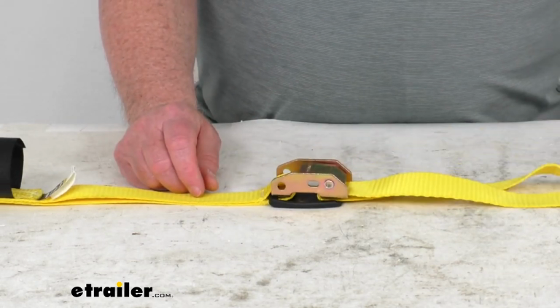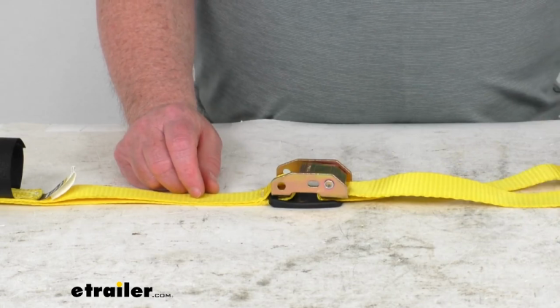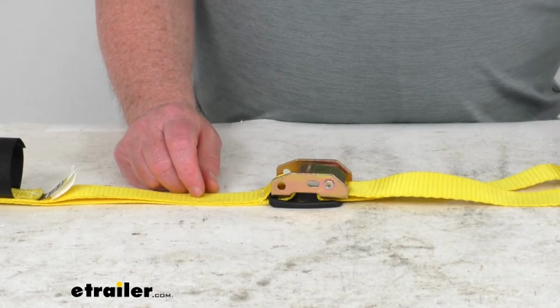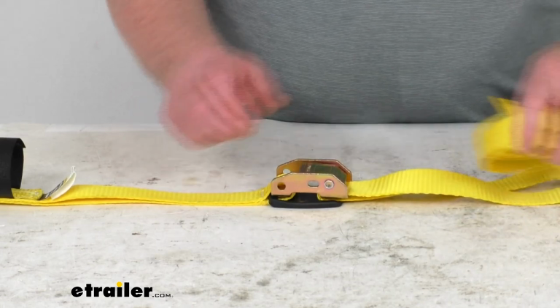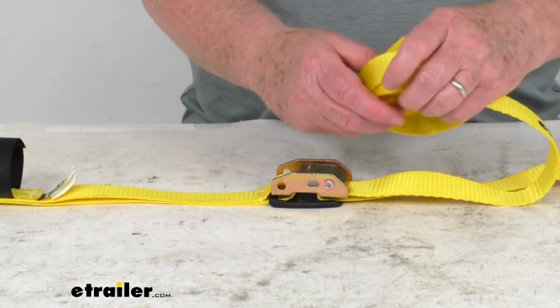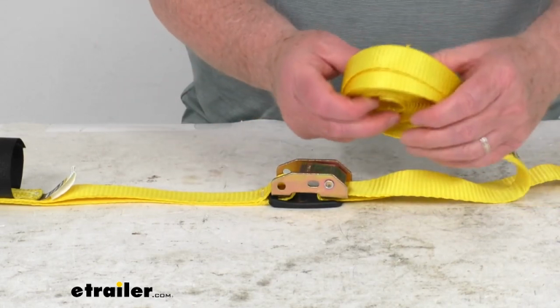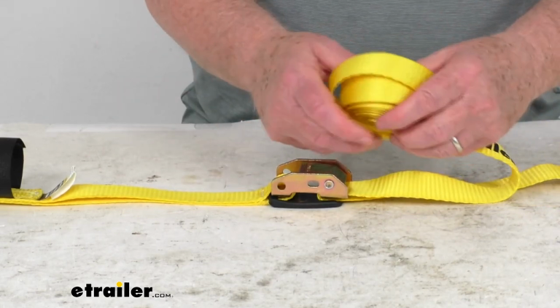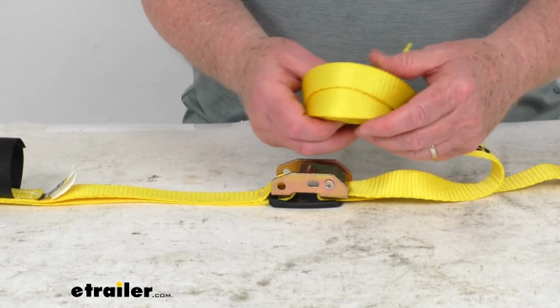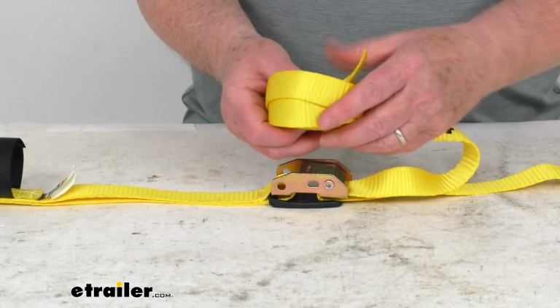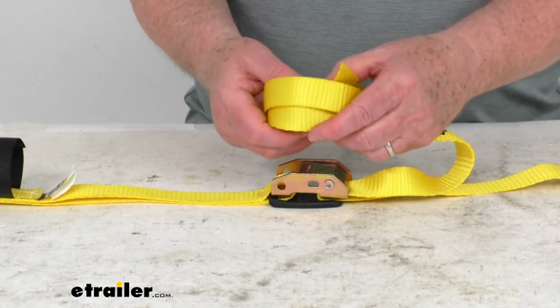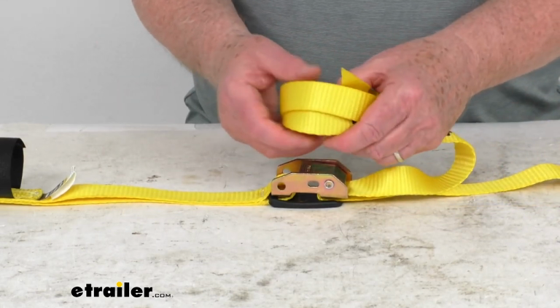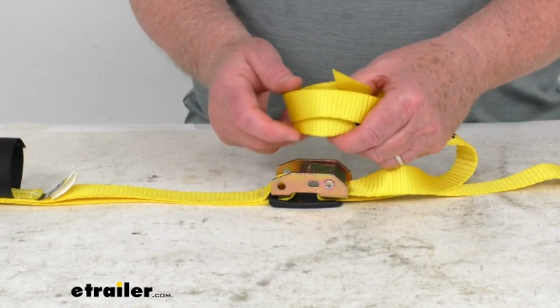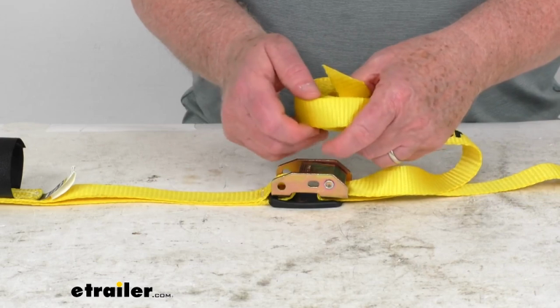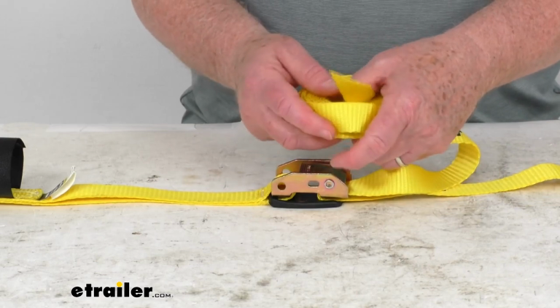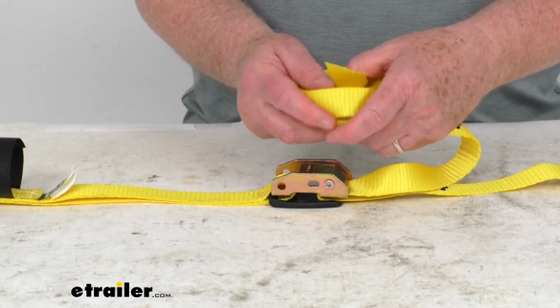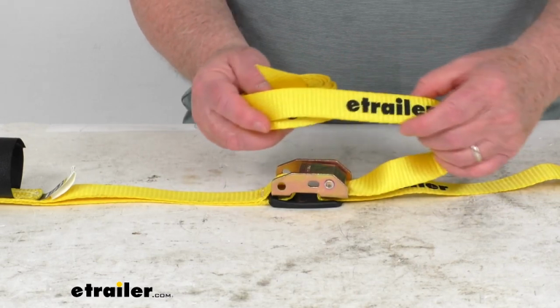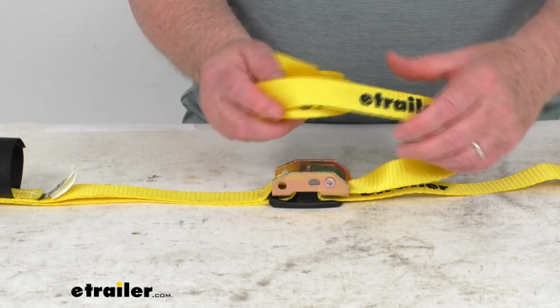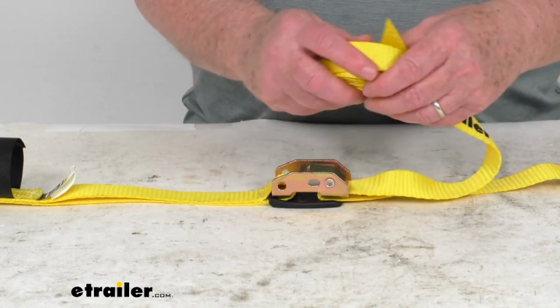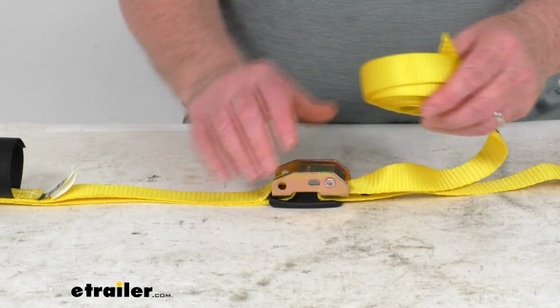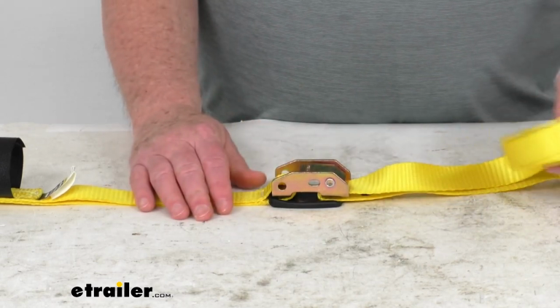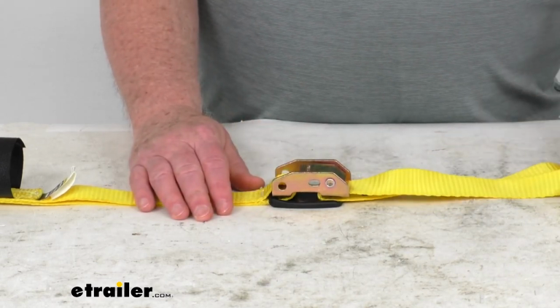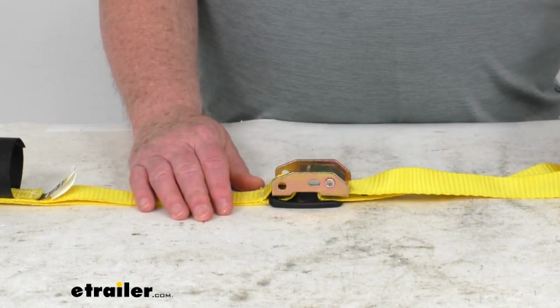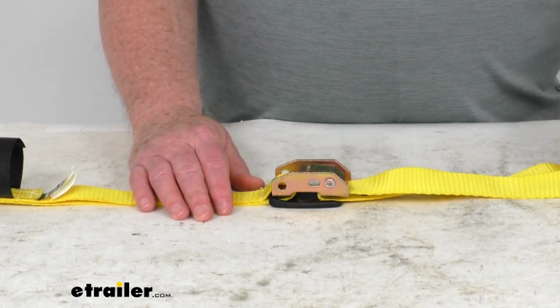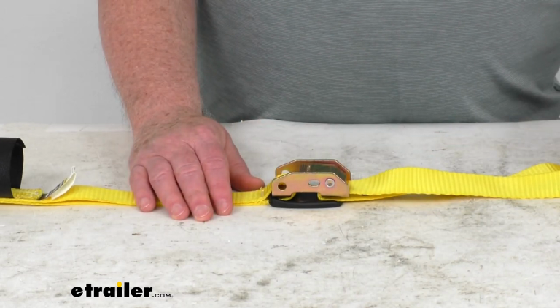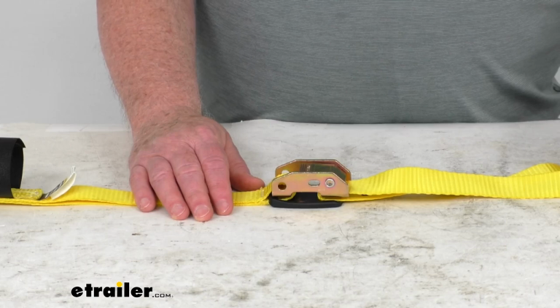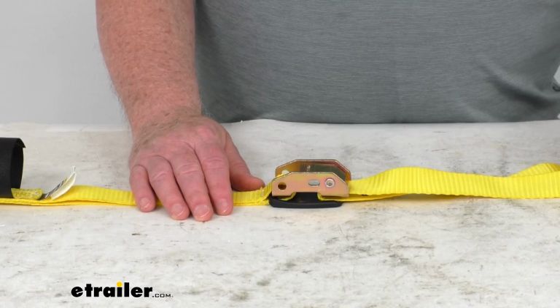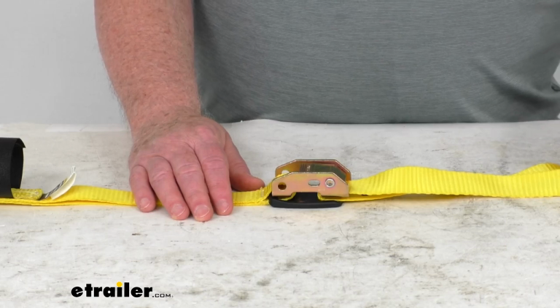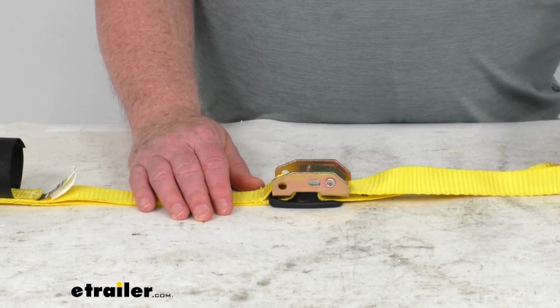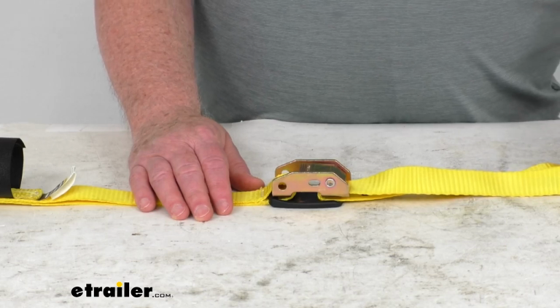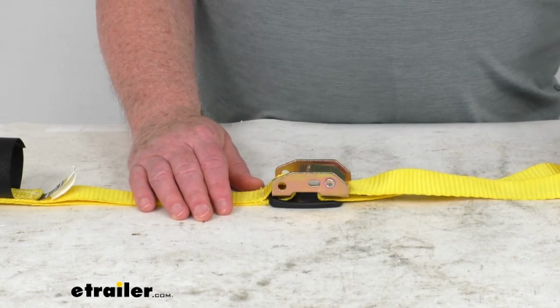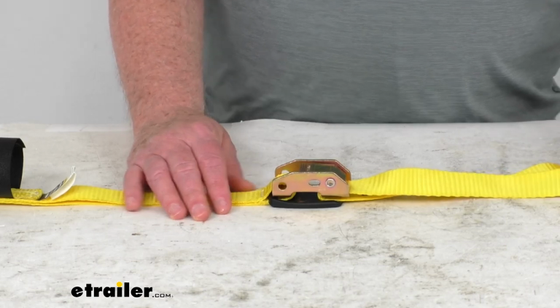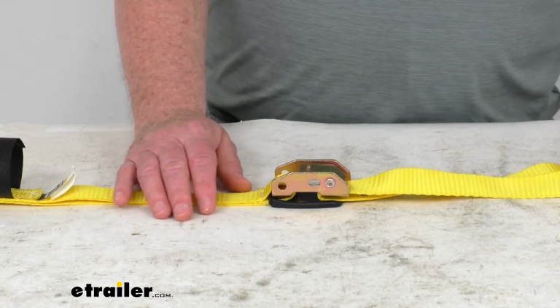The webbing on this is a one-inch-wide durable polyester webbing. It's like a seat belt material and it is abrasion resistant. The strap is a bright yellow color, so it makes it very easy to see in the day or the night.